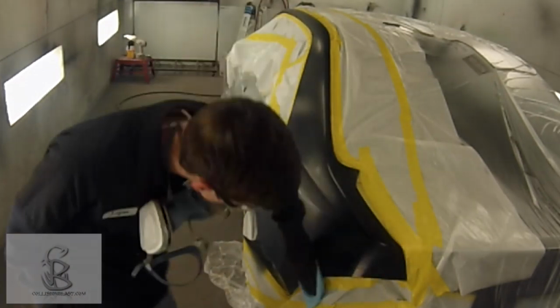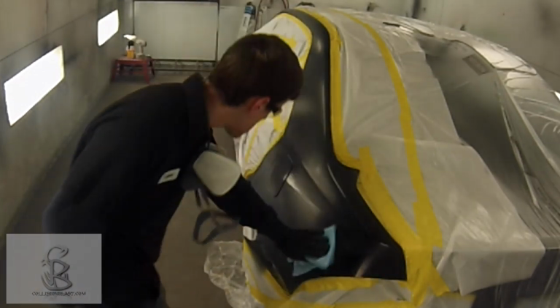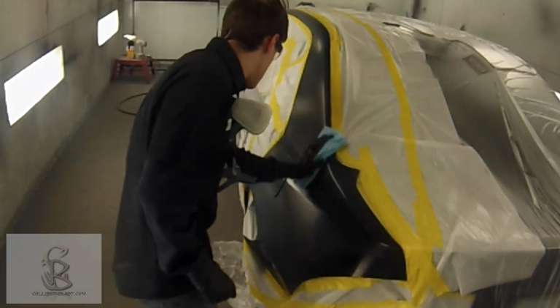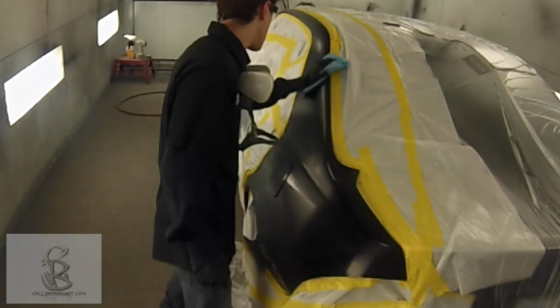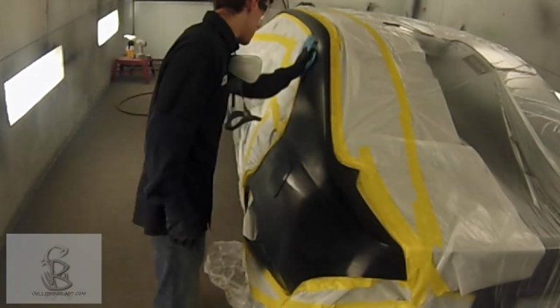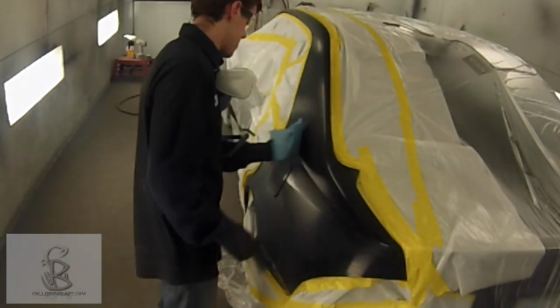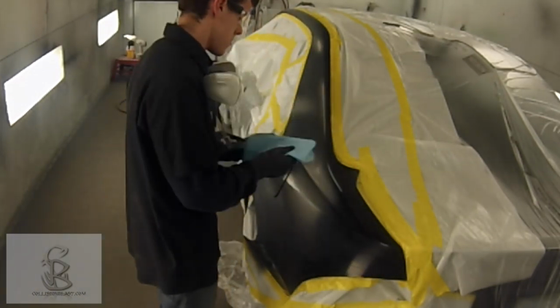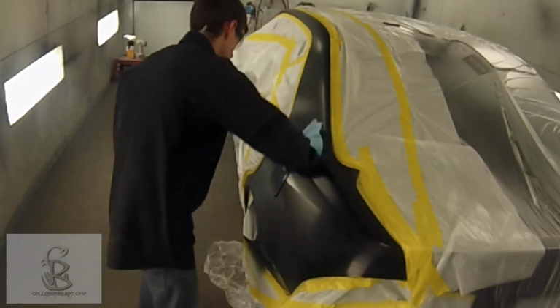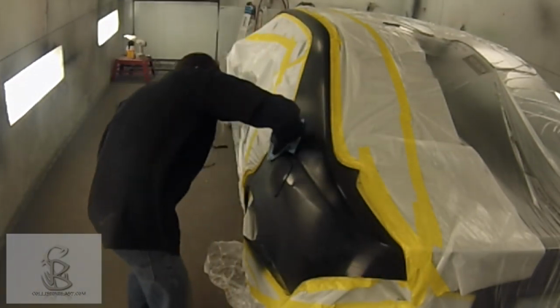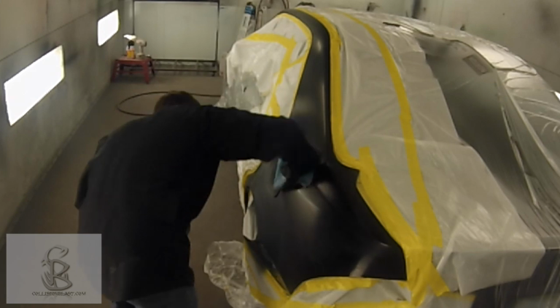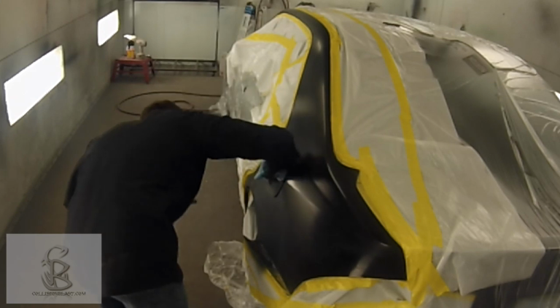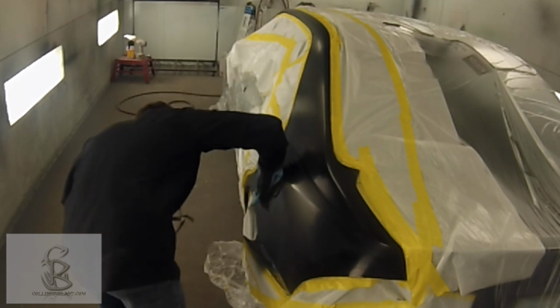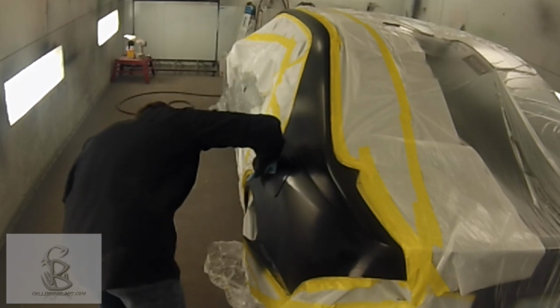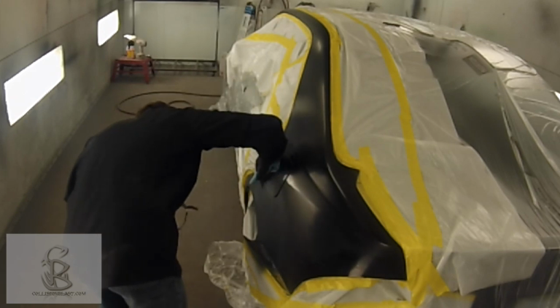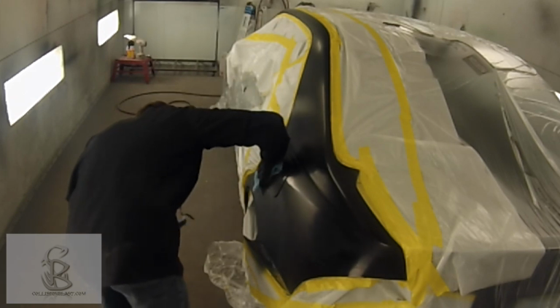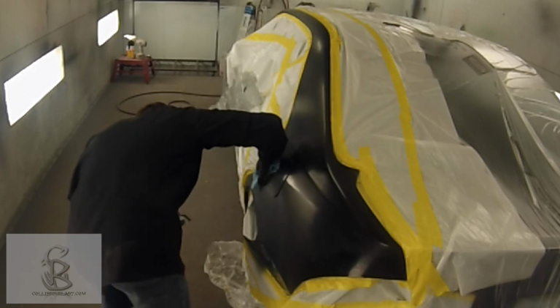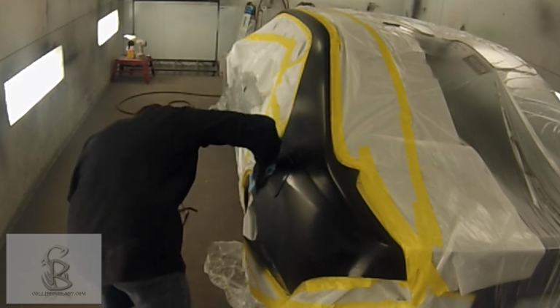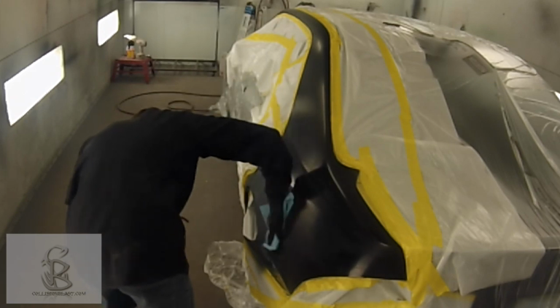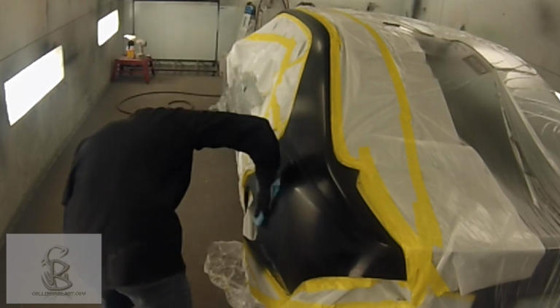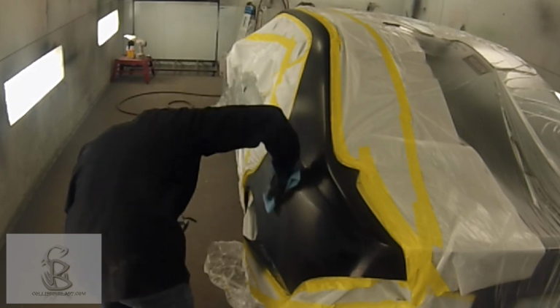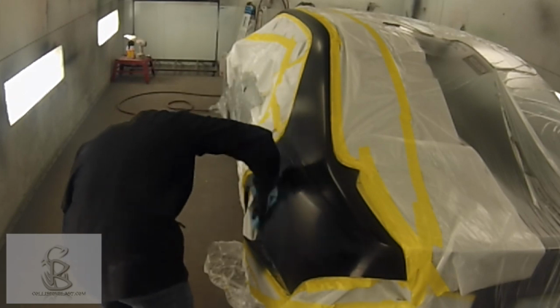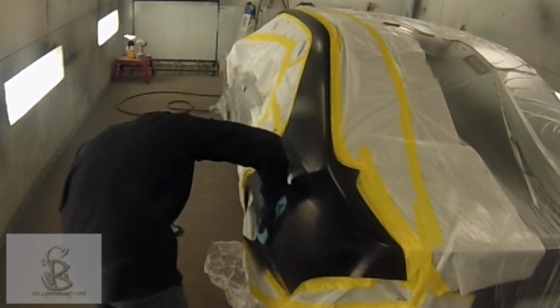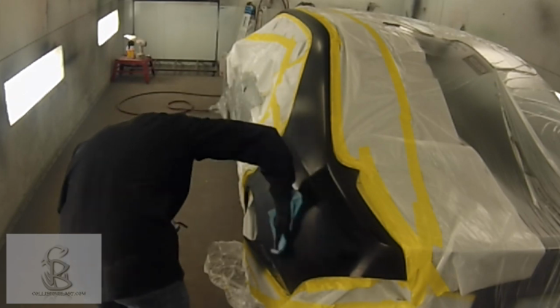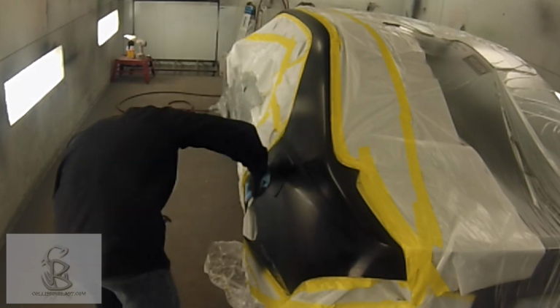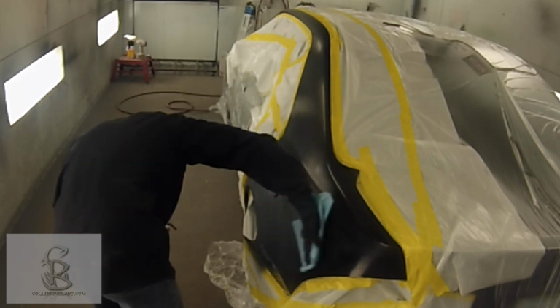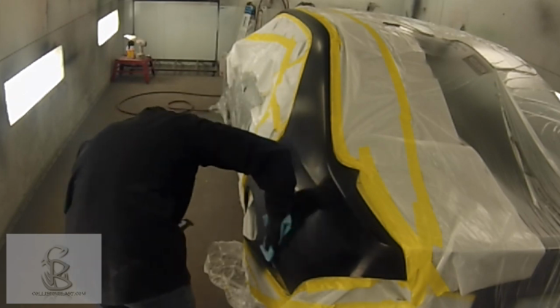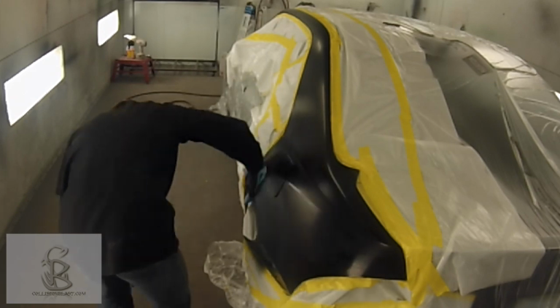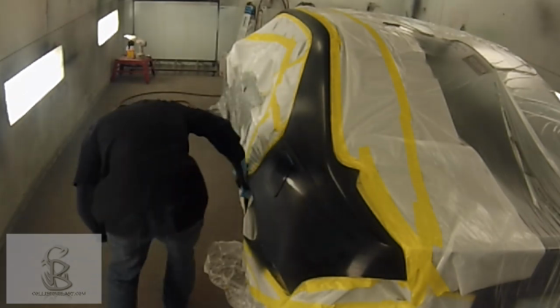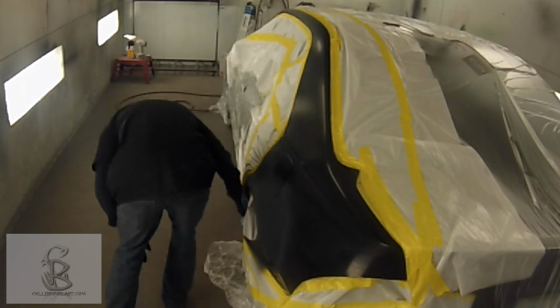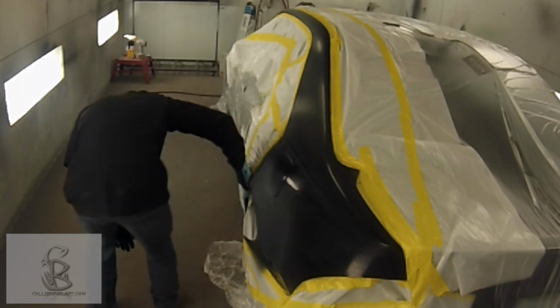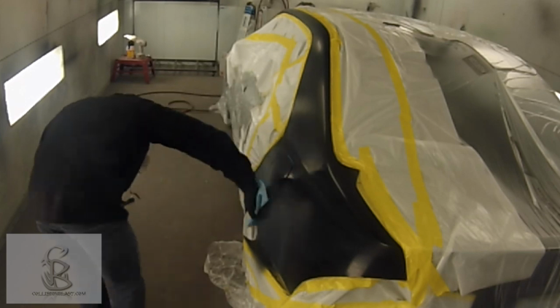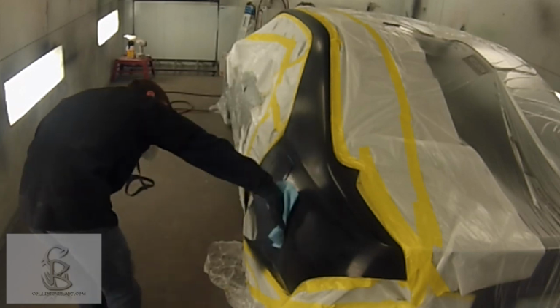Hey, this is Donnie Smith, and this is just a quick video of us painting some waterborne paint. We've already got it sealed, and he's tacking it off.